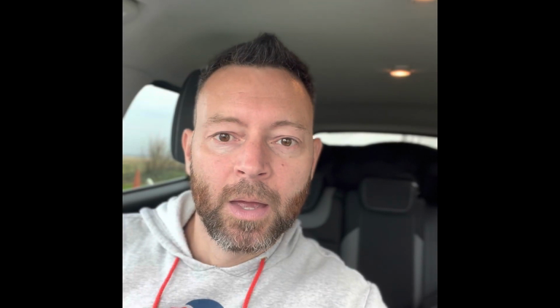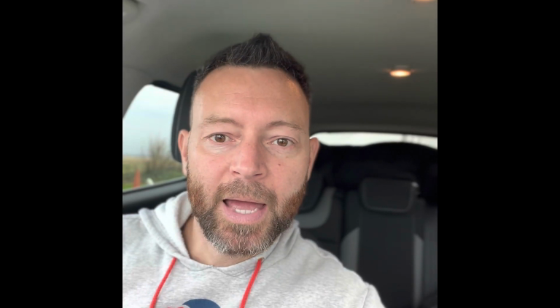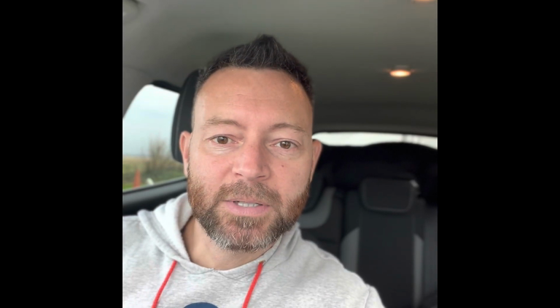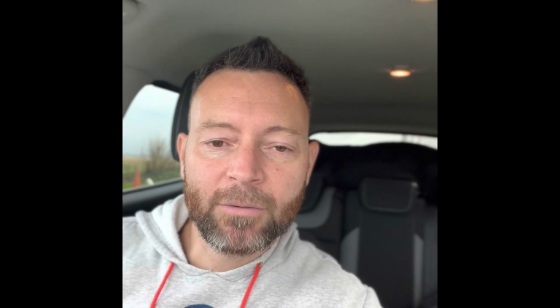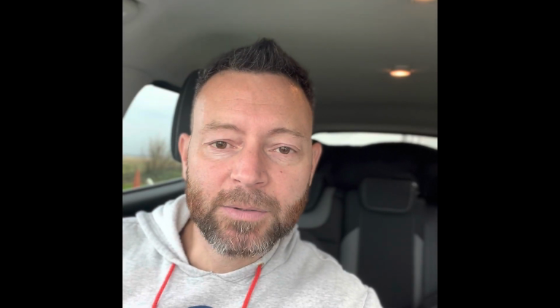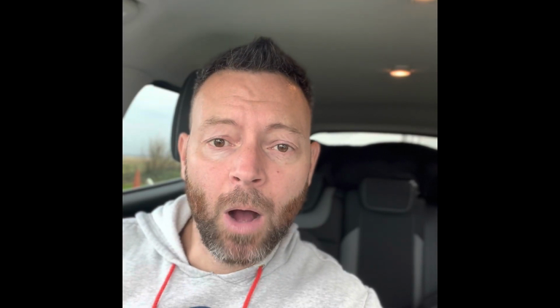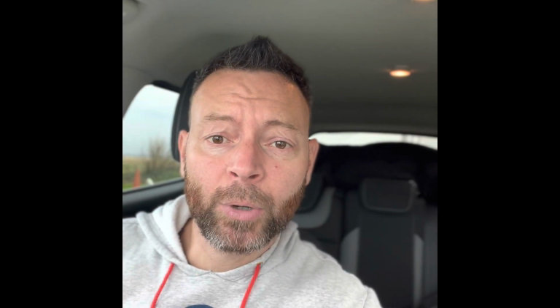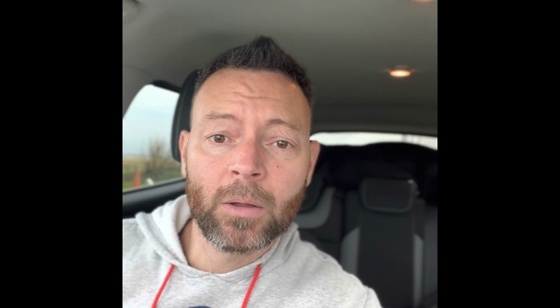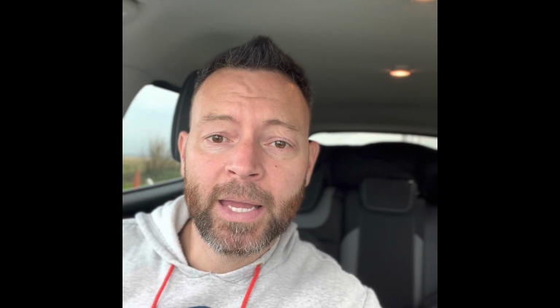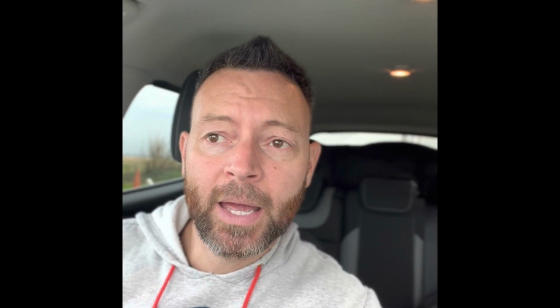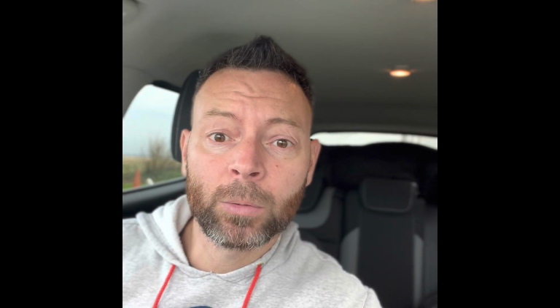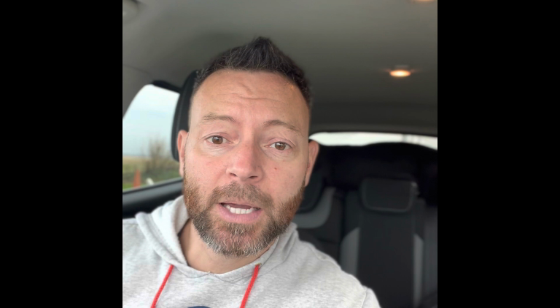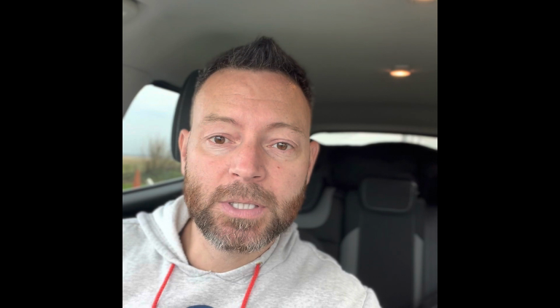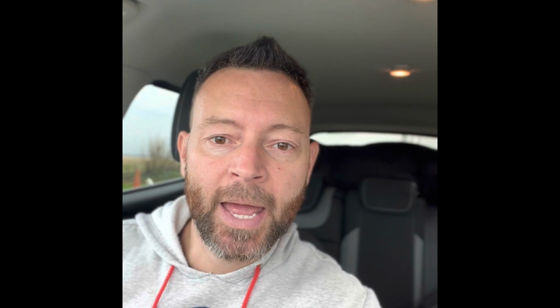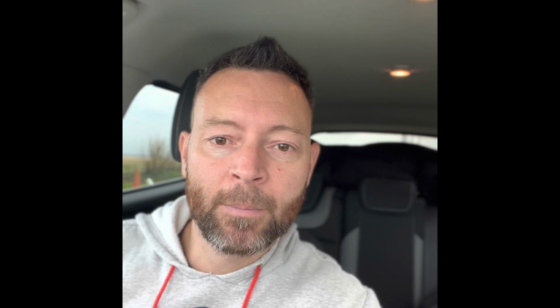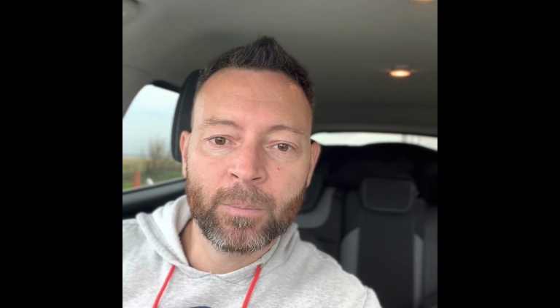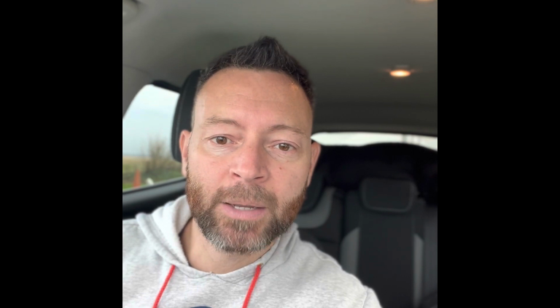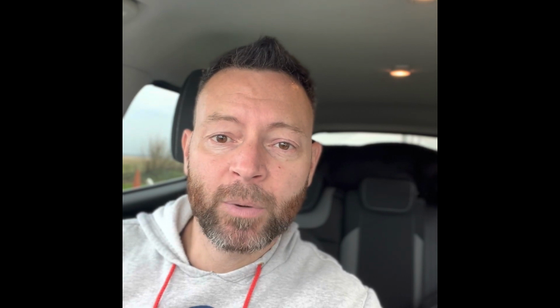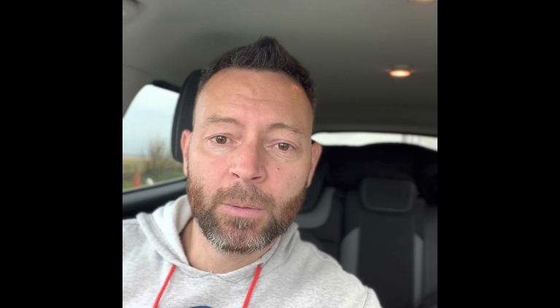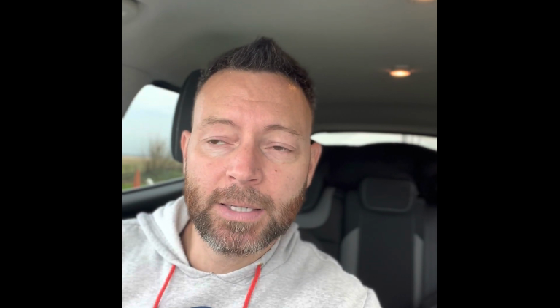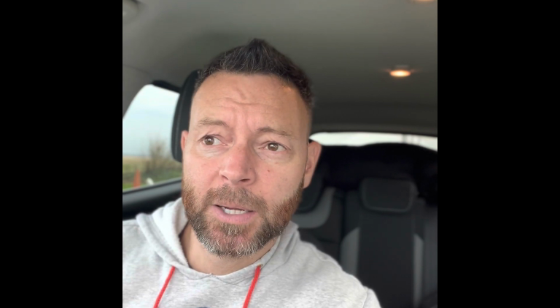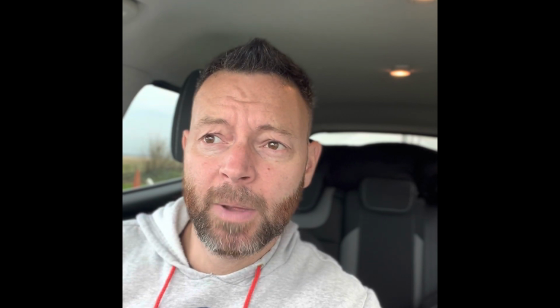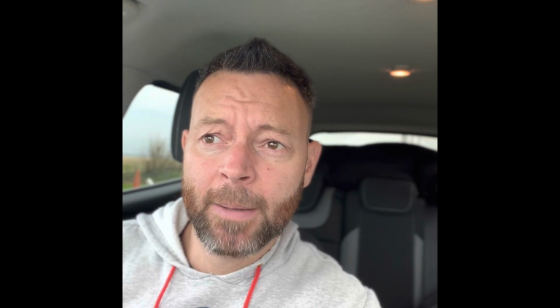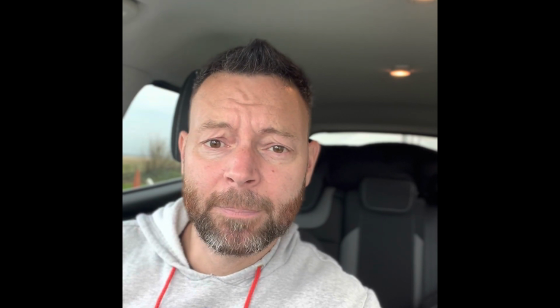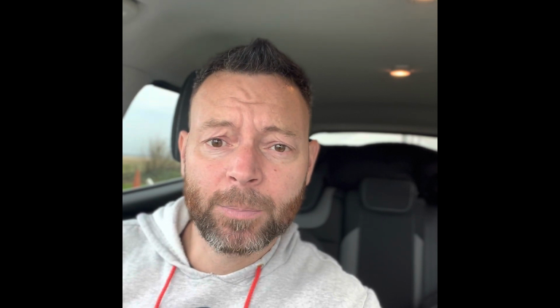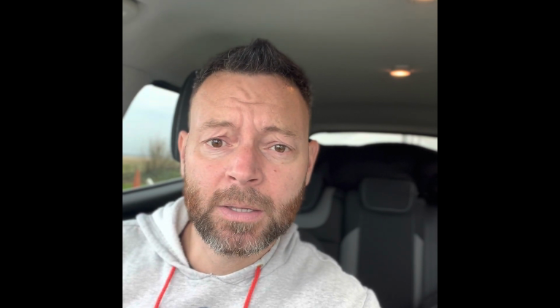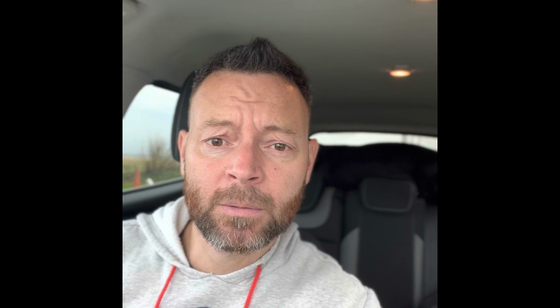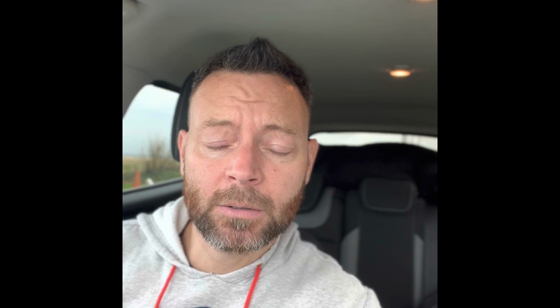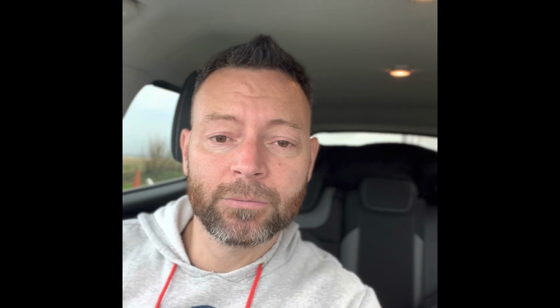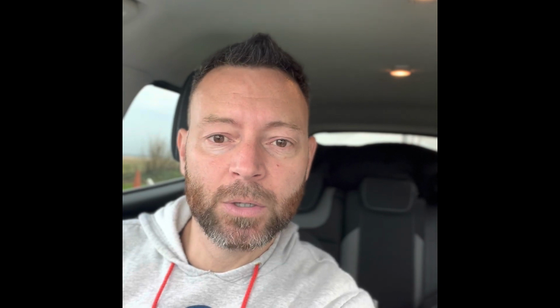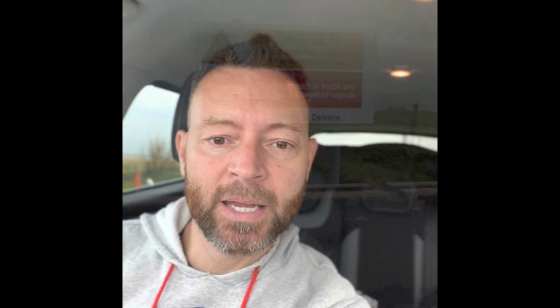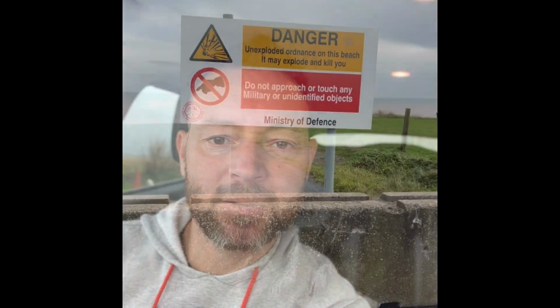Hi, so today I've come out to Oldborough on the Holderness Coast. Had a bit of a windy weekend so yeah, hoping there's some good stuff being washed out the cliffs.